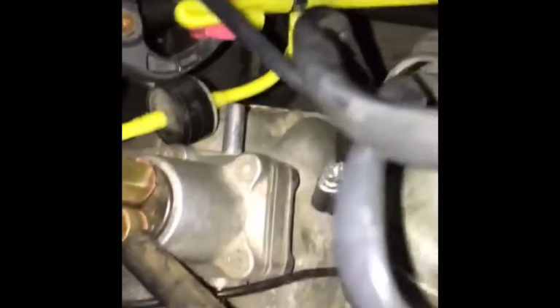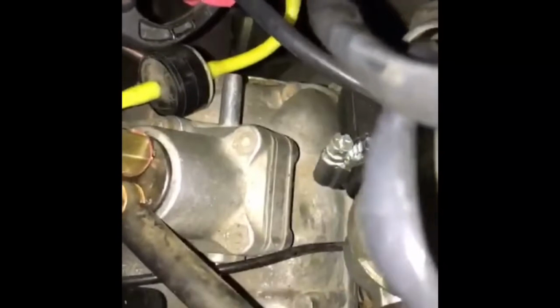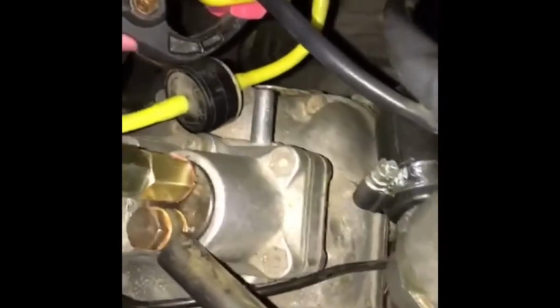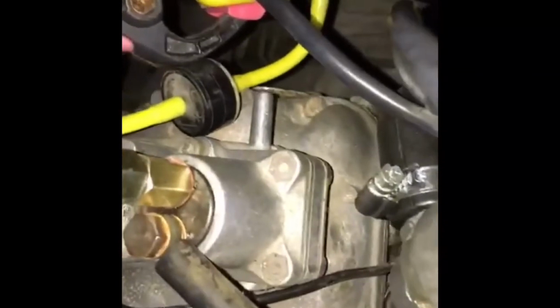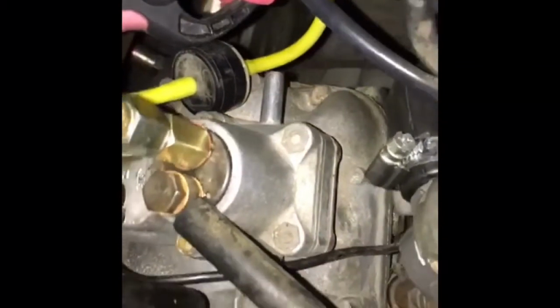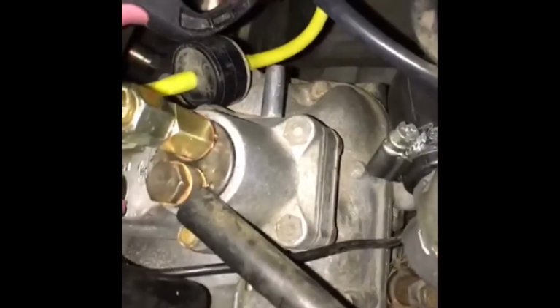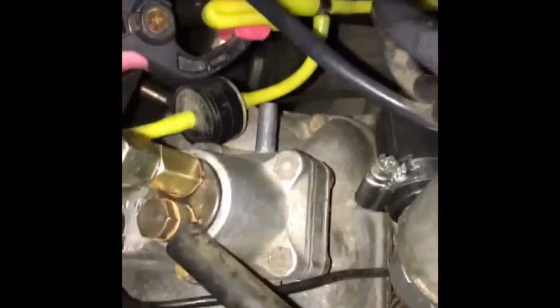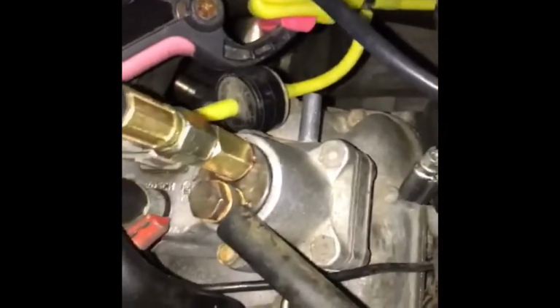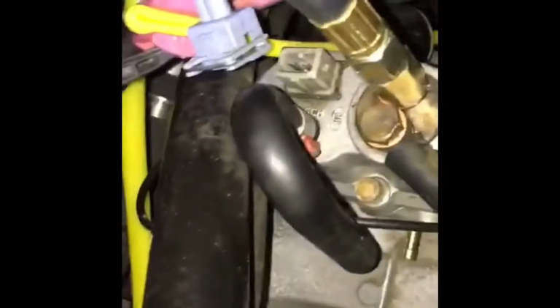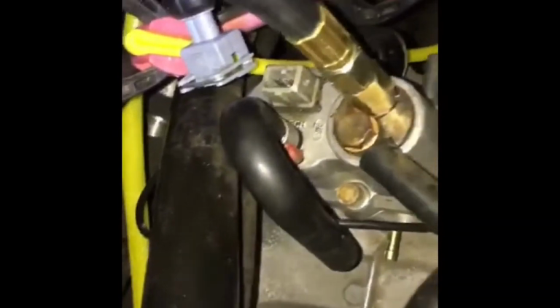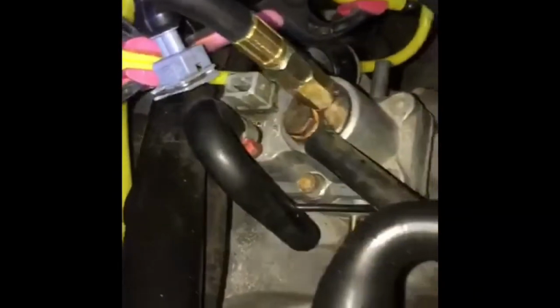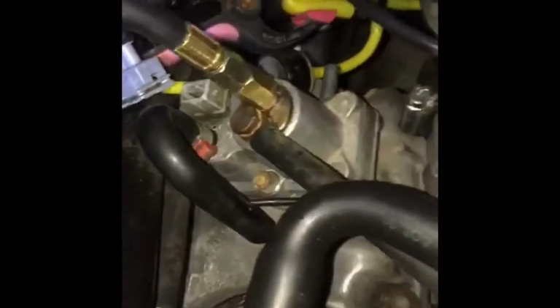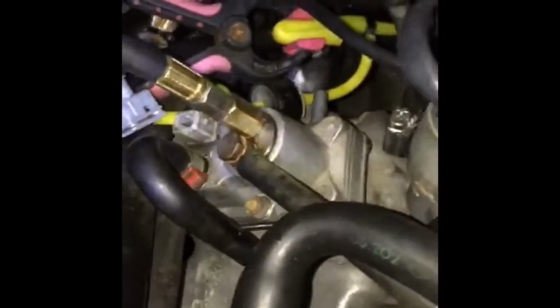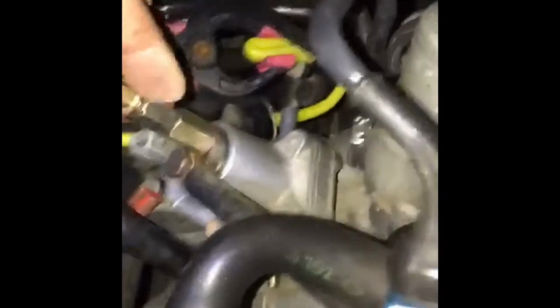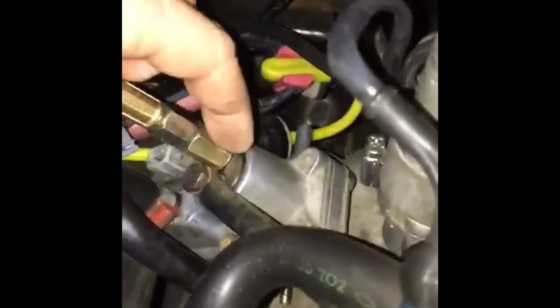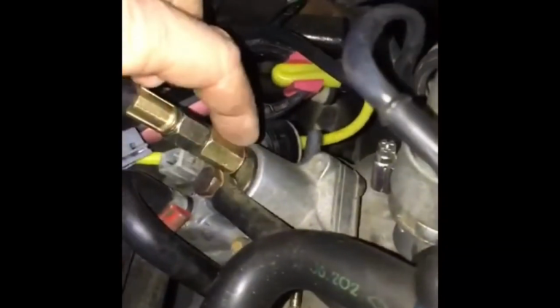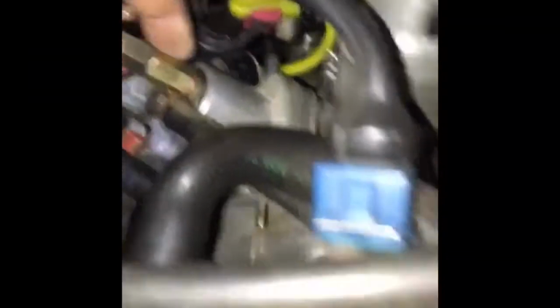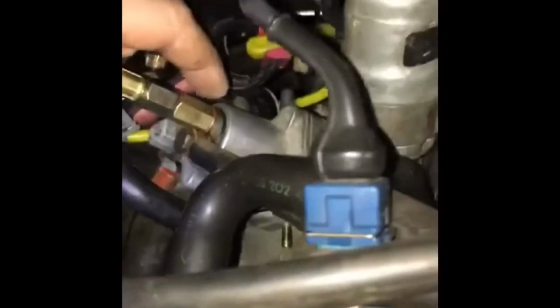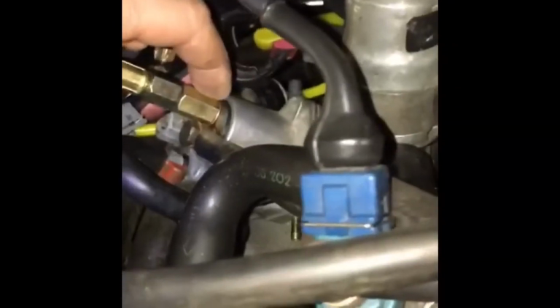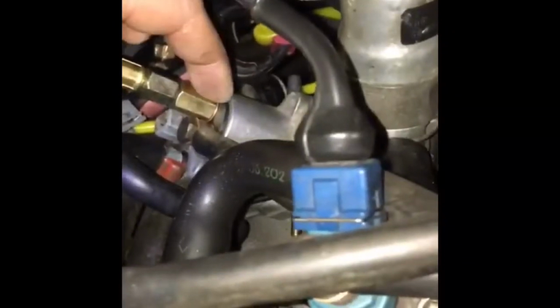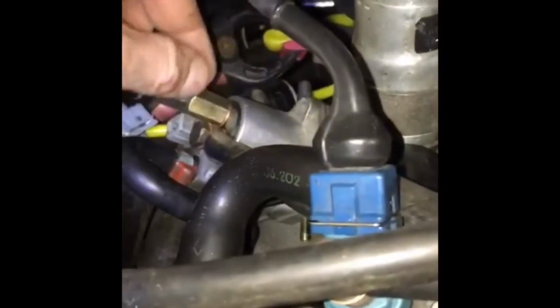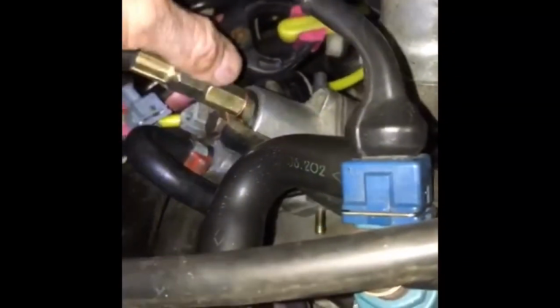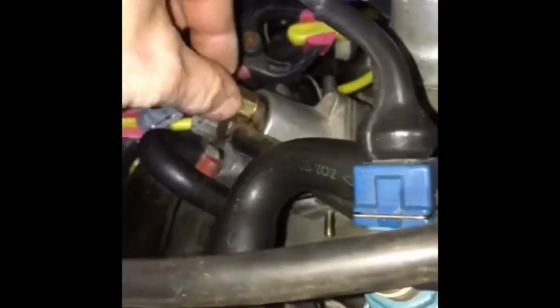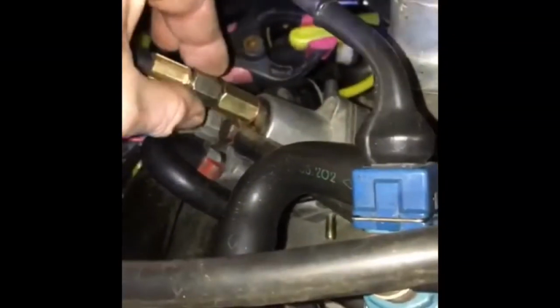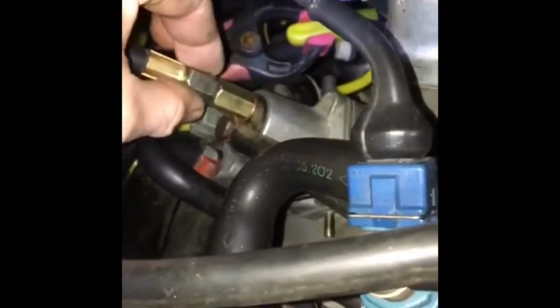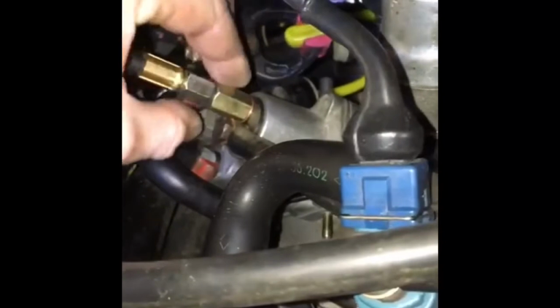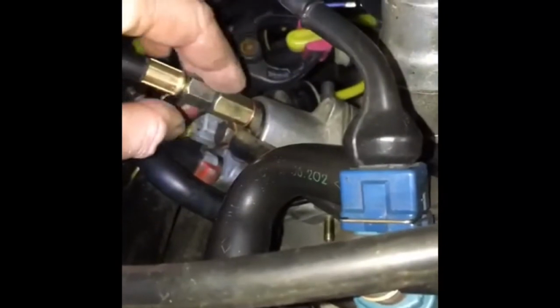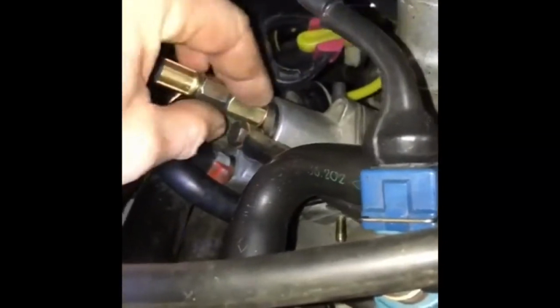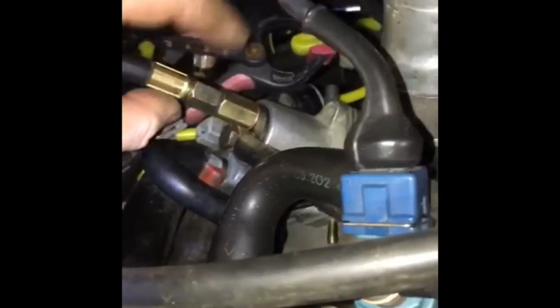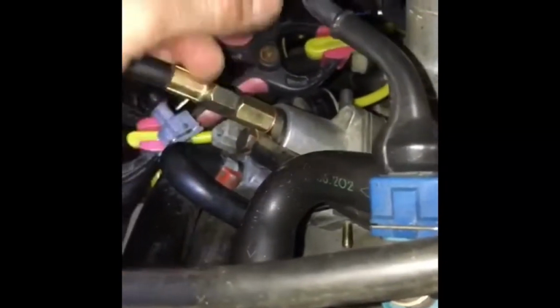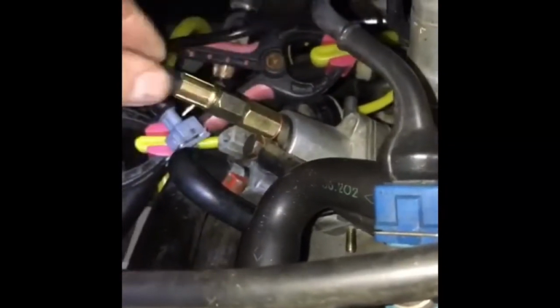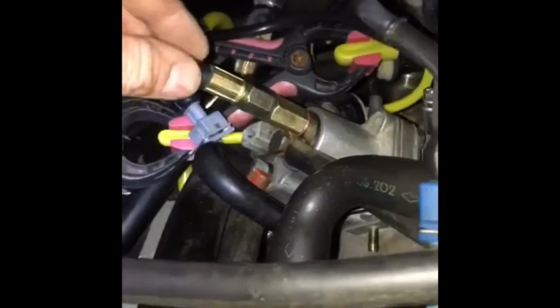I've left the pipes open. Electrical connectors off. Then used the adapter on here with a new brass washer and not overly over-tightened it, just snugged it up nicely.